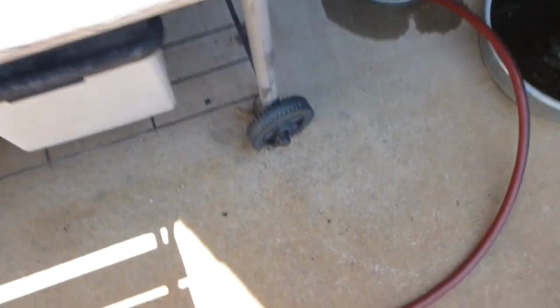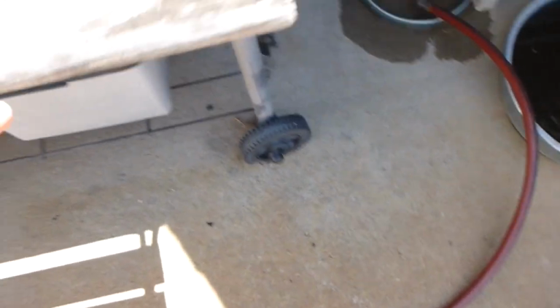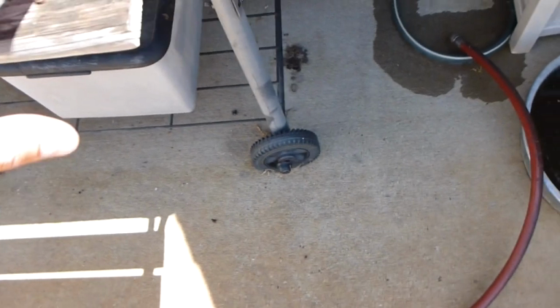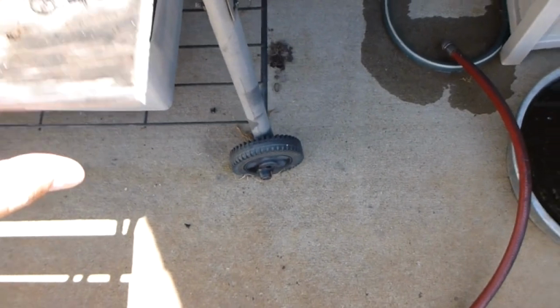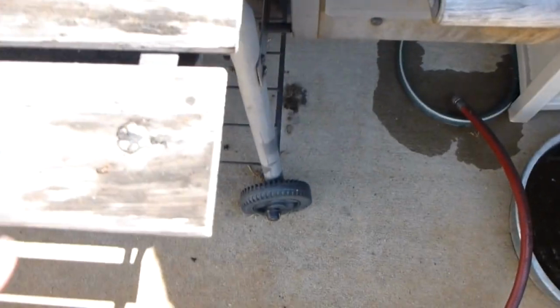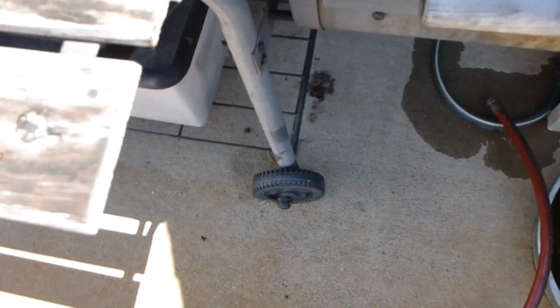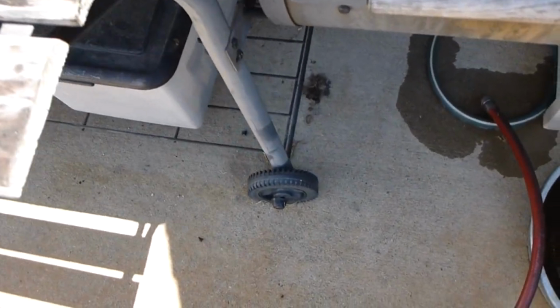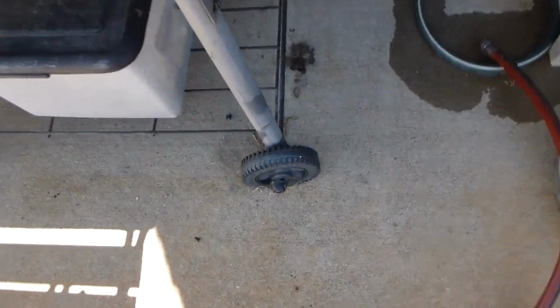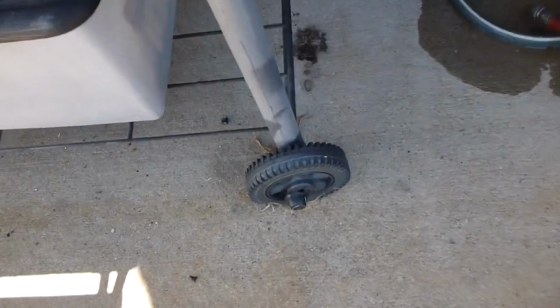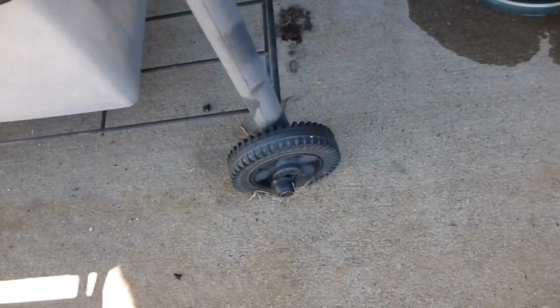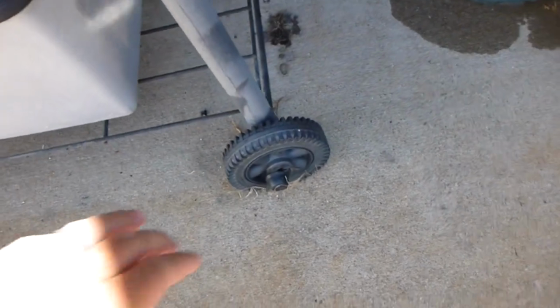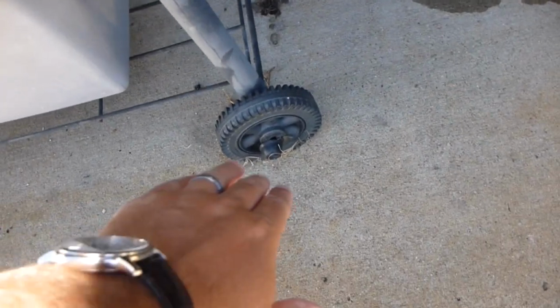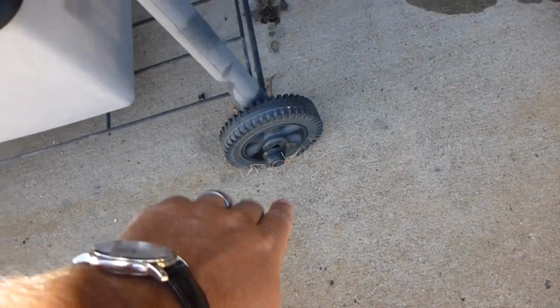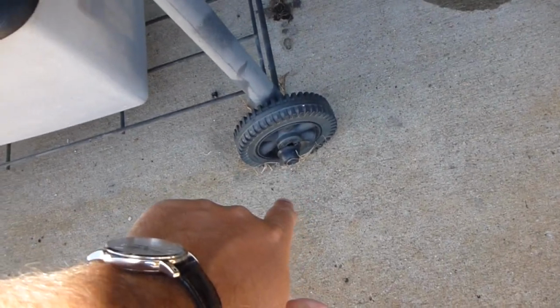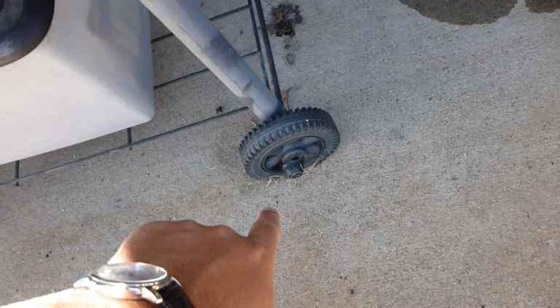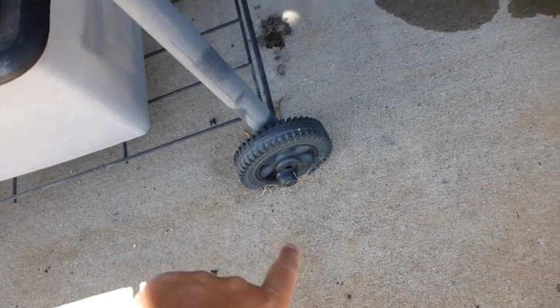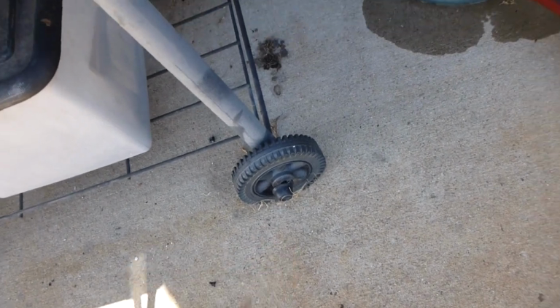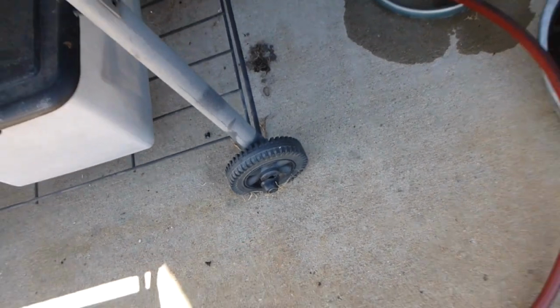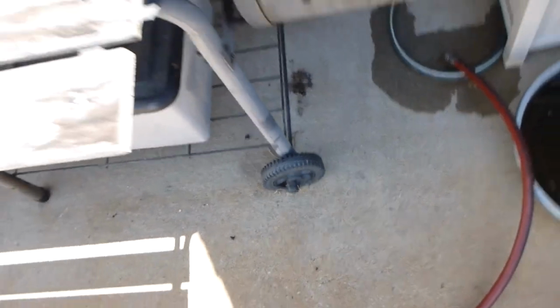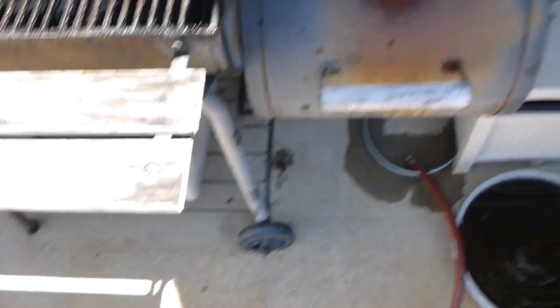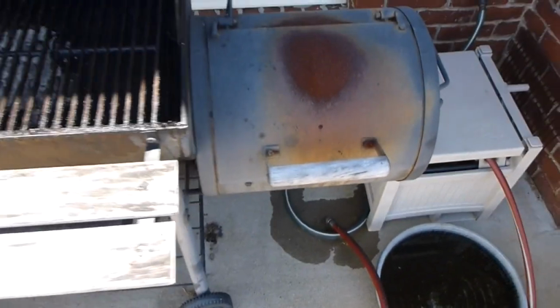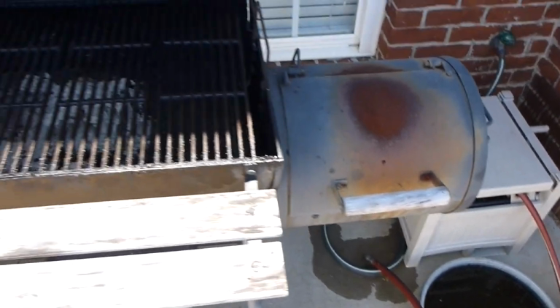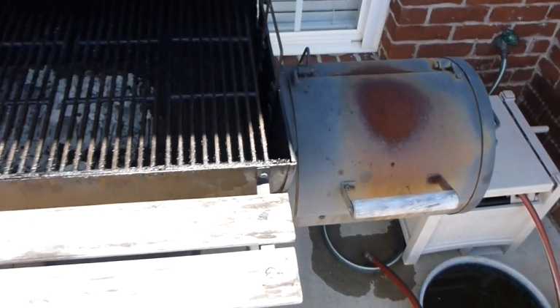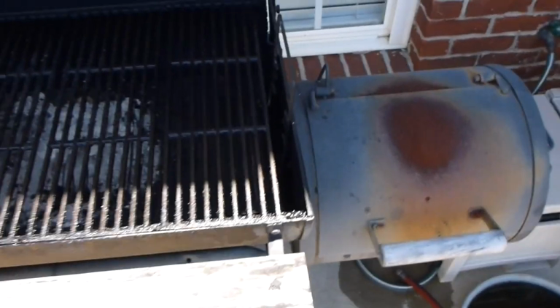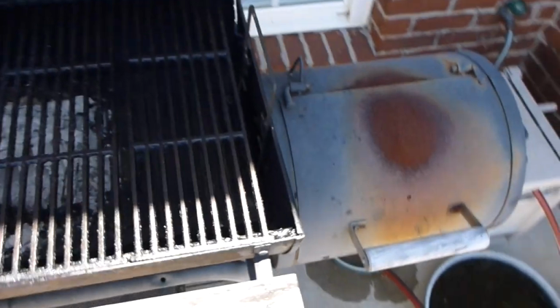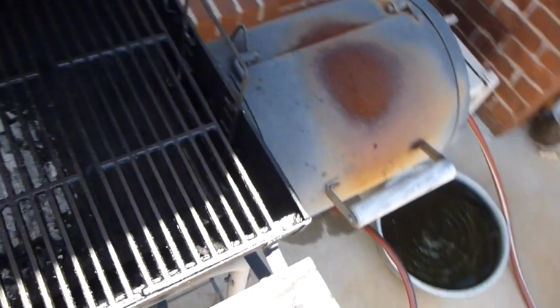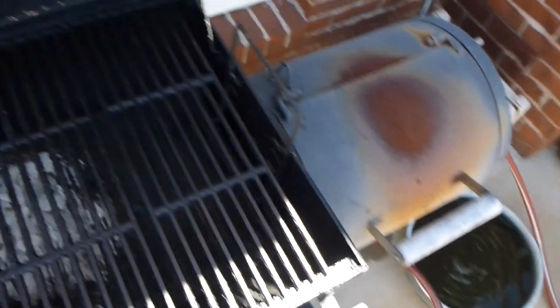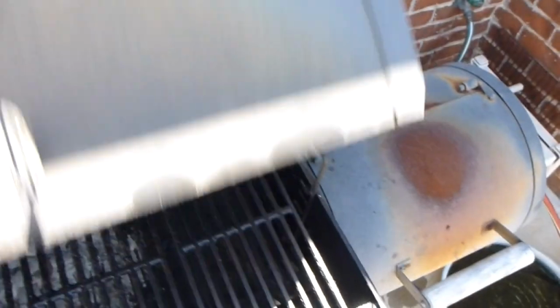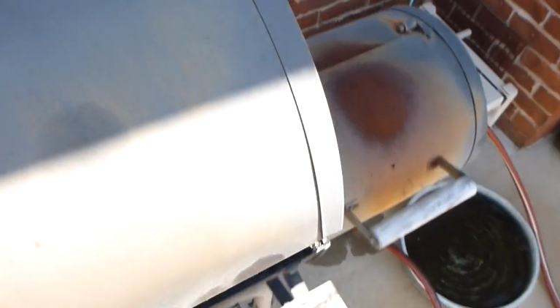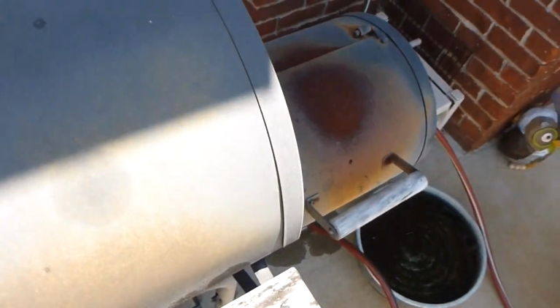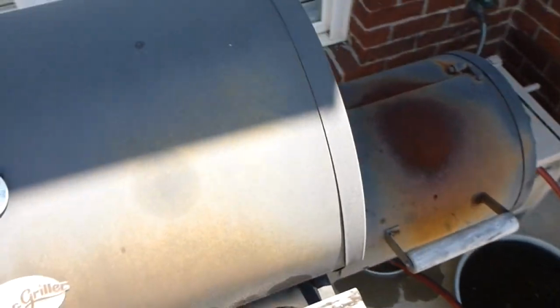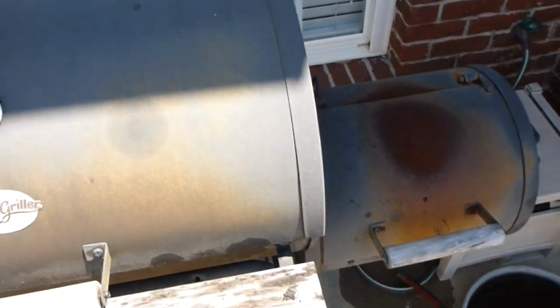The only complaint I have about this grill — and I've had it for about two years — are the wheels. When it comes to moving around it's not really durable, but I wouldn't plan on moving it around anyway if you get it set up where you want it.